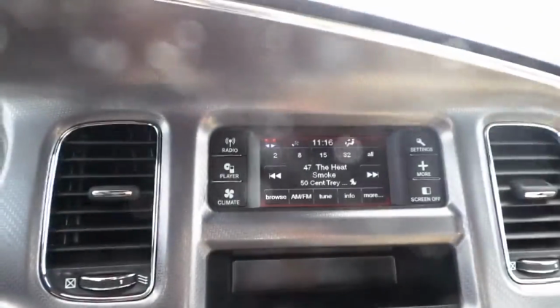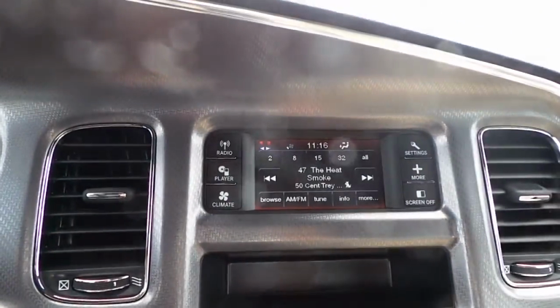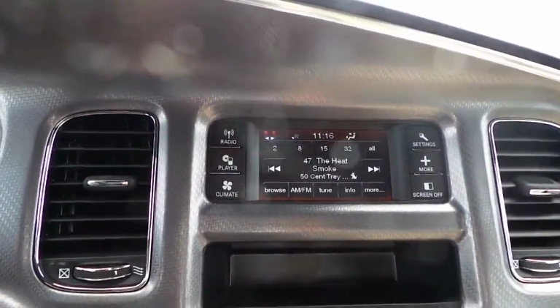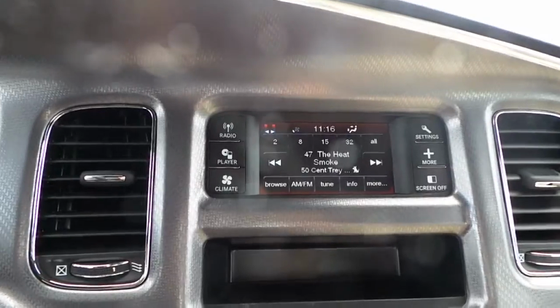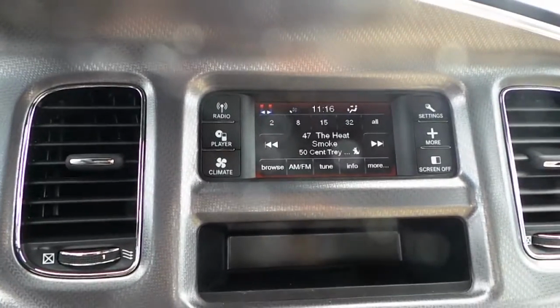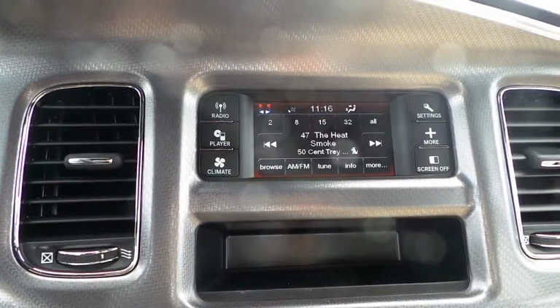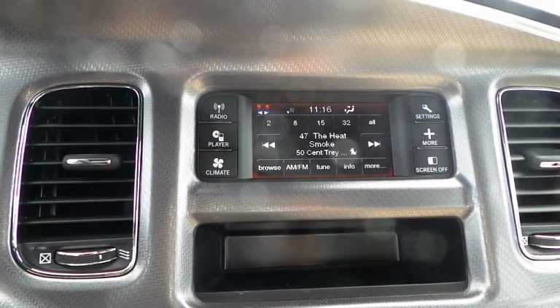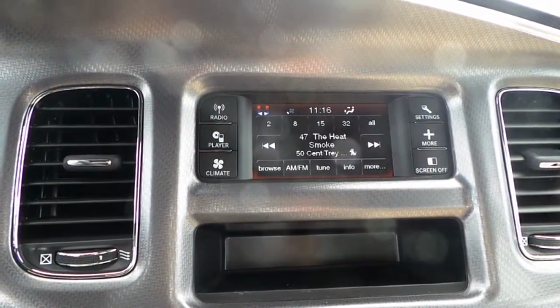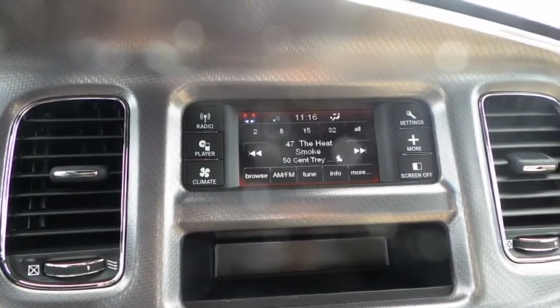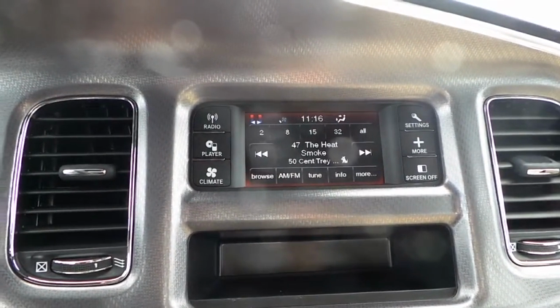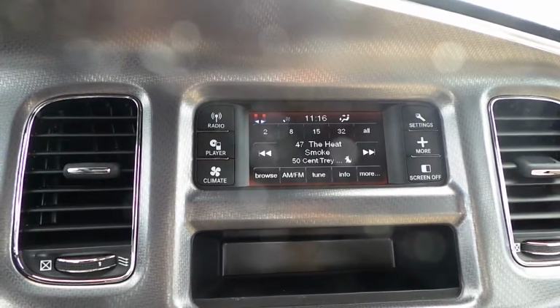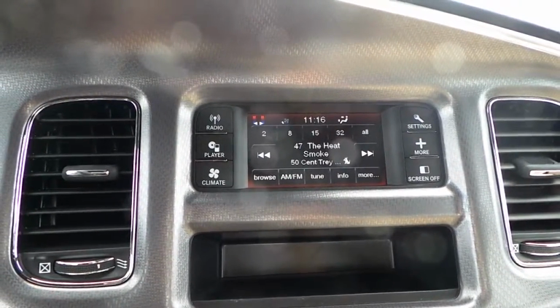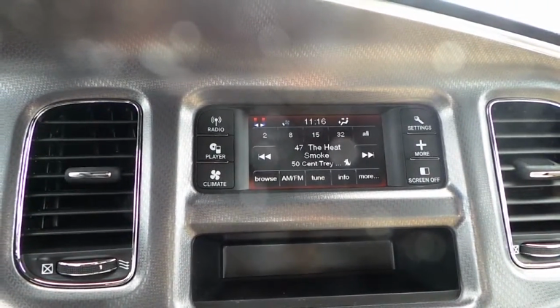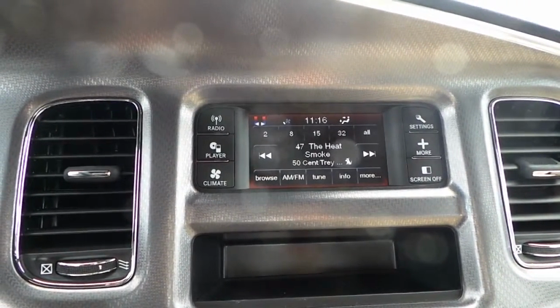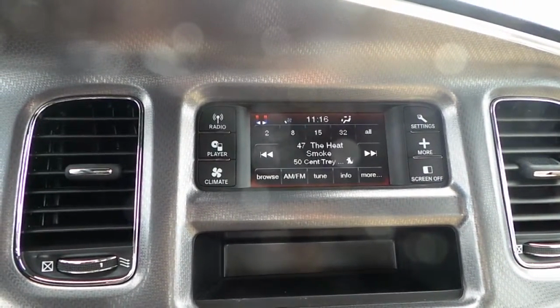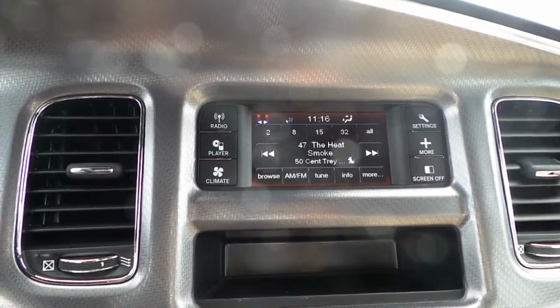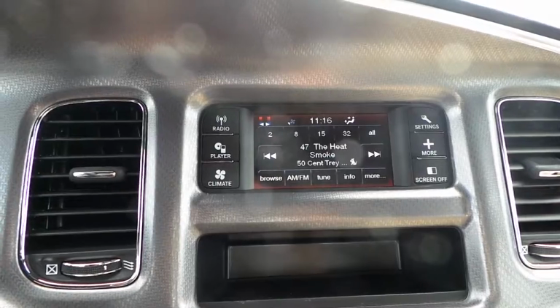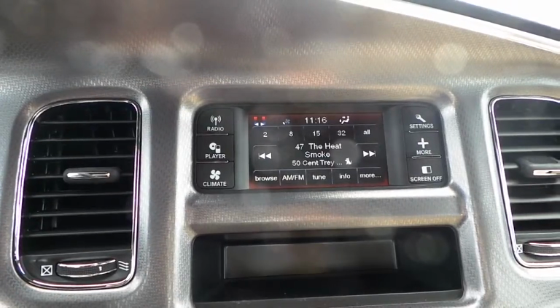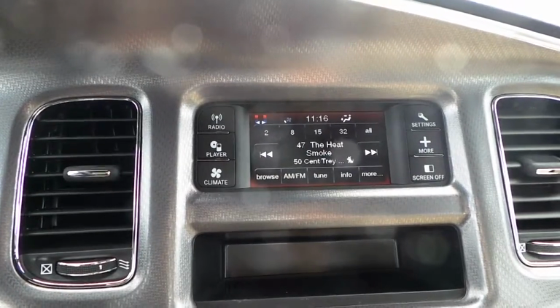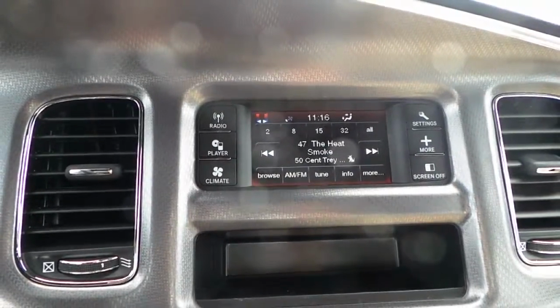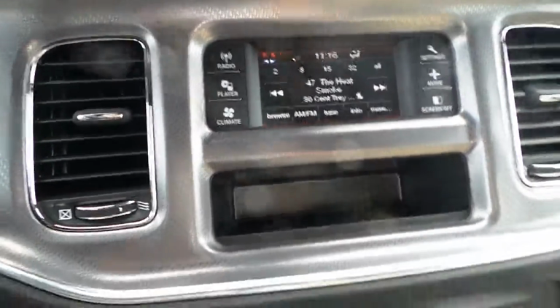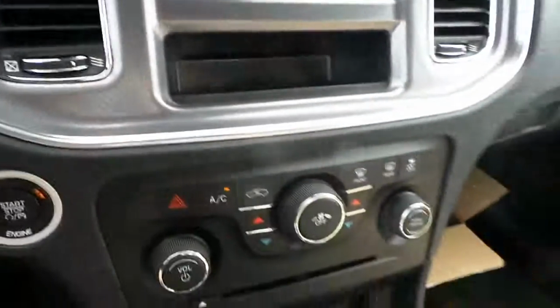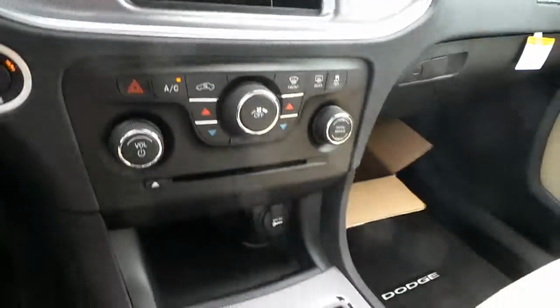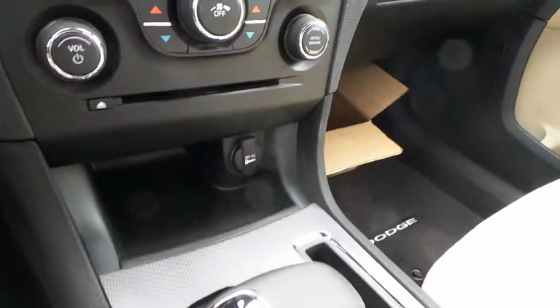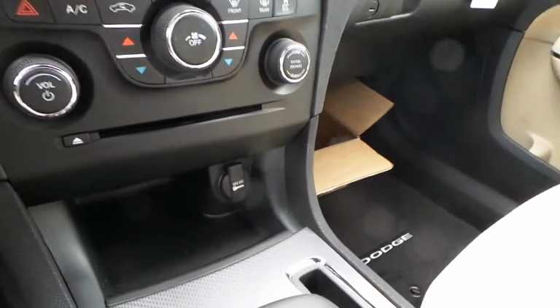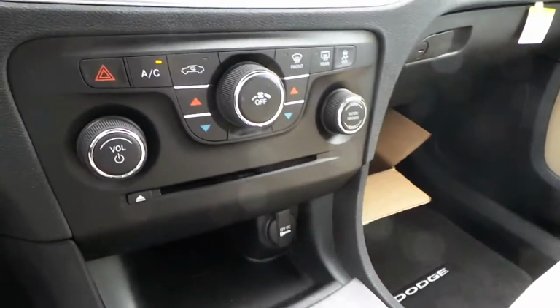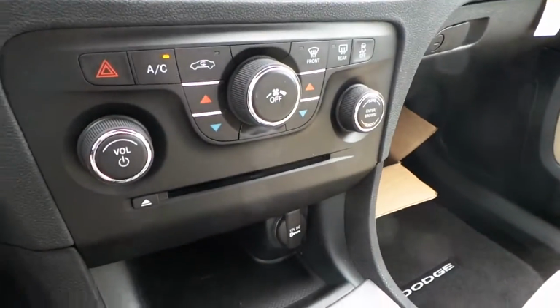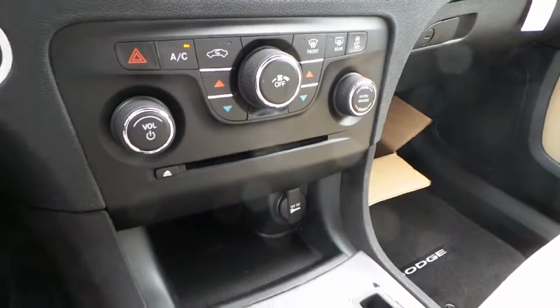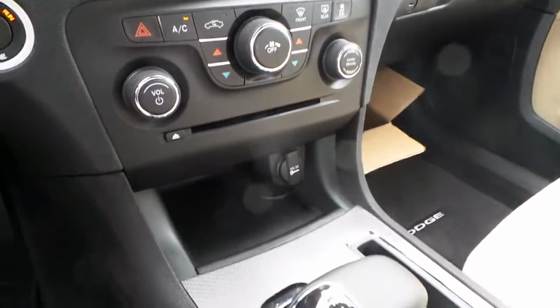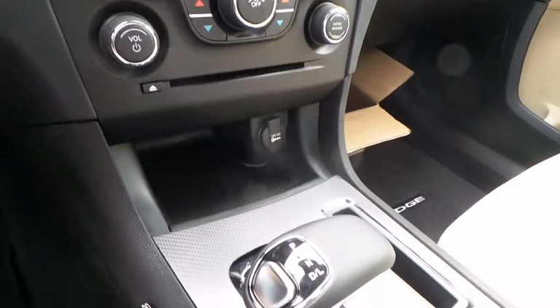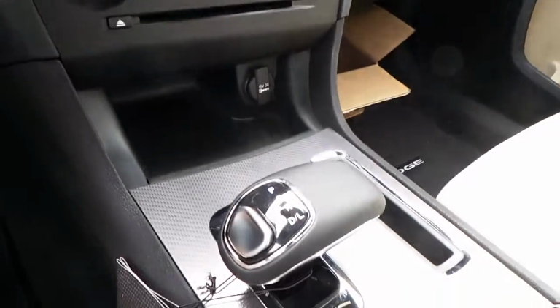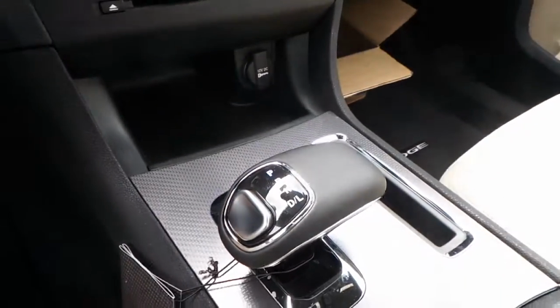There's a 5 inch touch screen display with radio — AM, FM, CD, MP3 — and satellite radio with subscription, as well as dual temperature control and electronic shift.